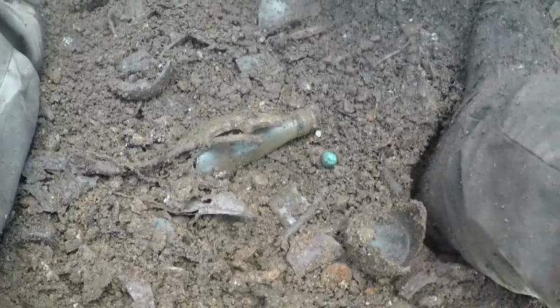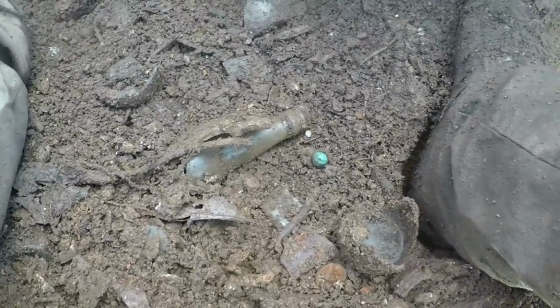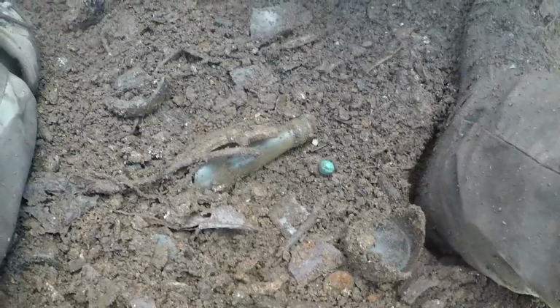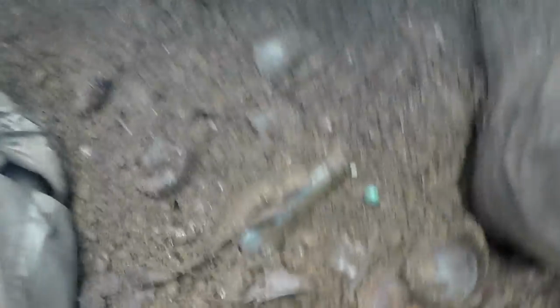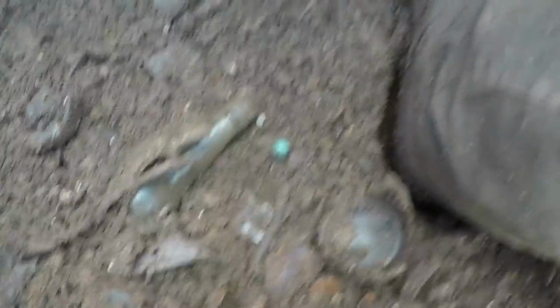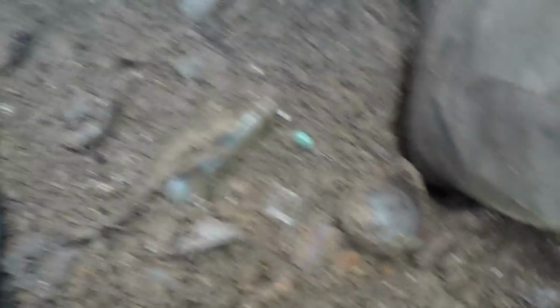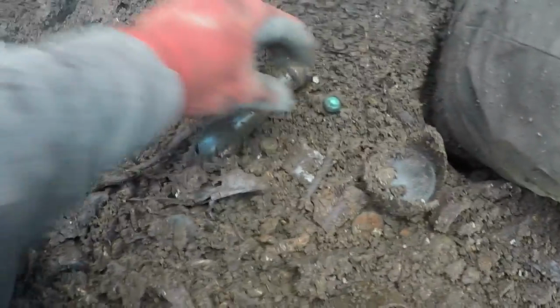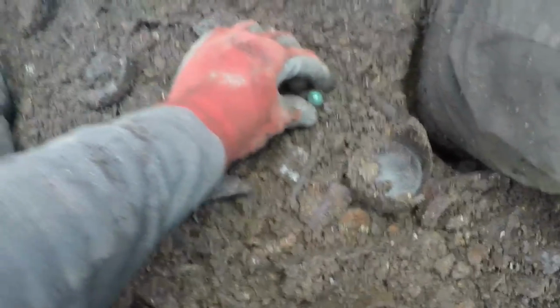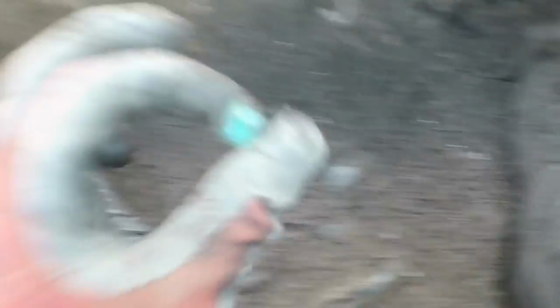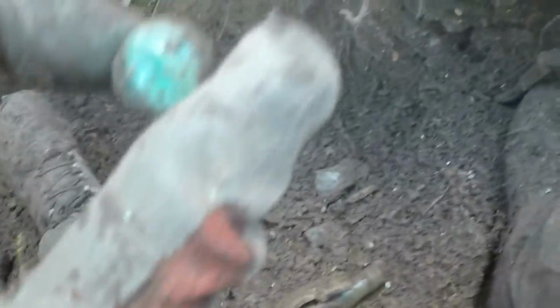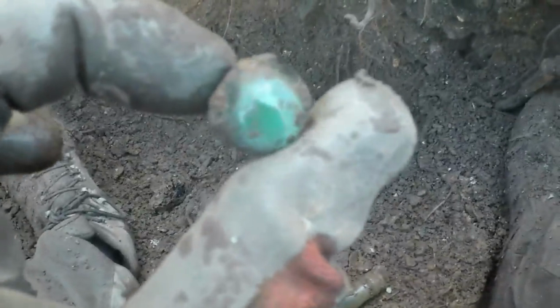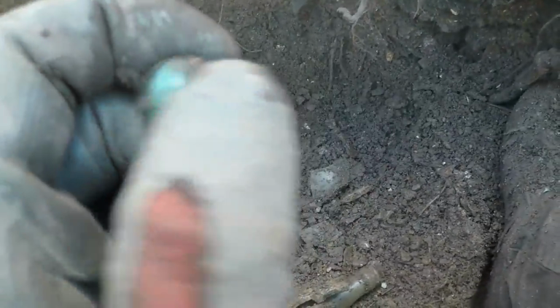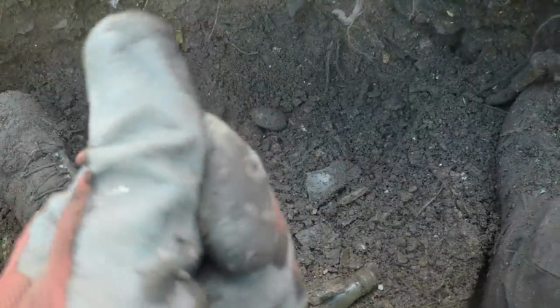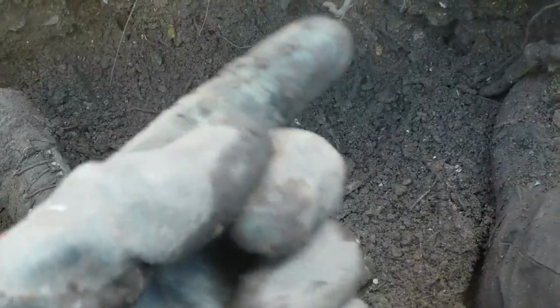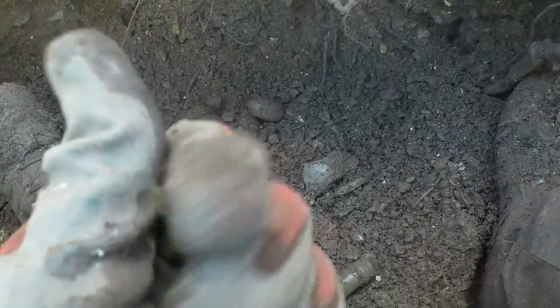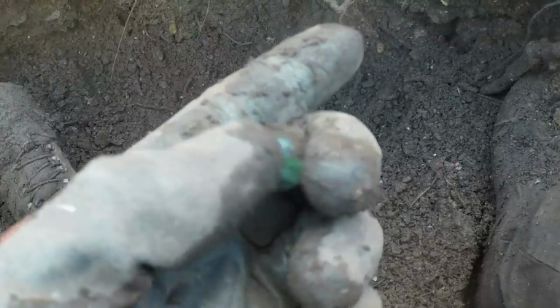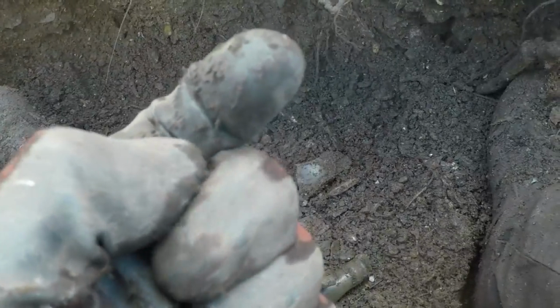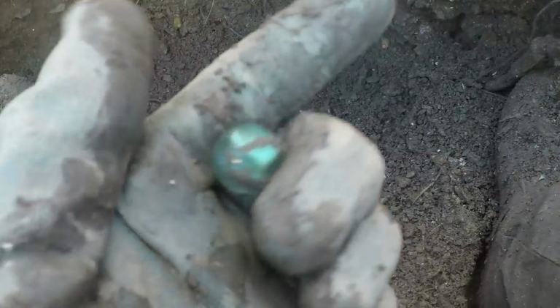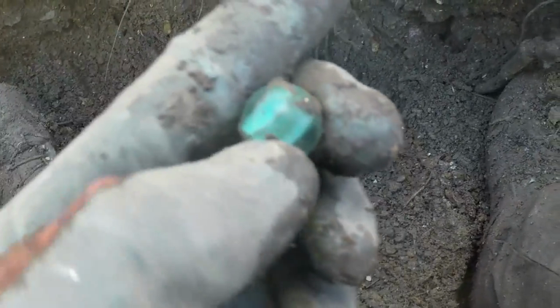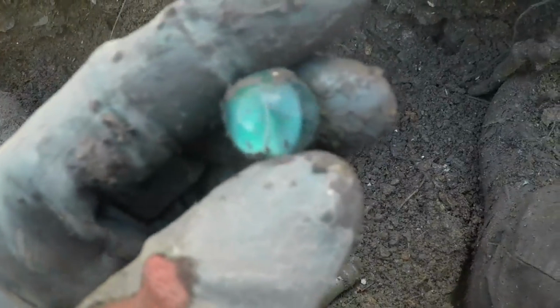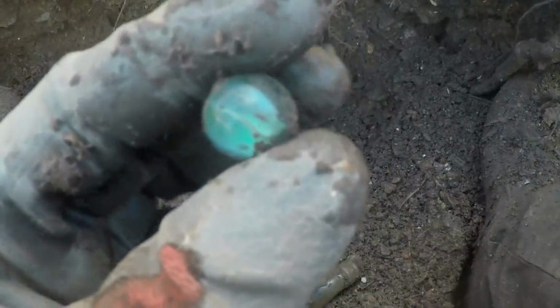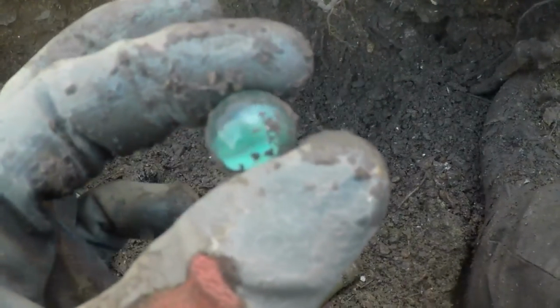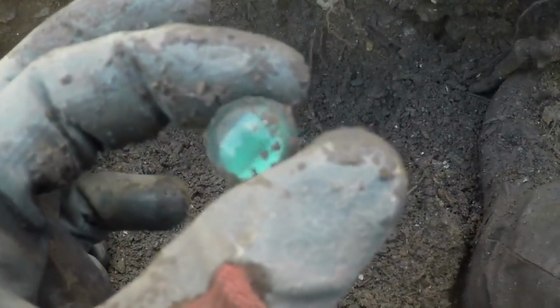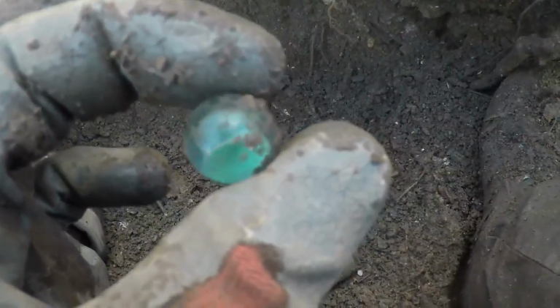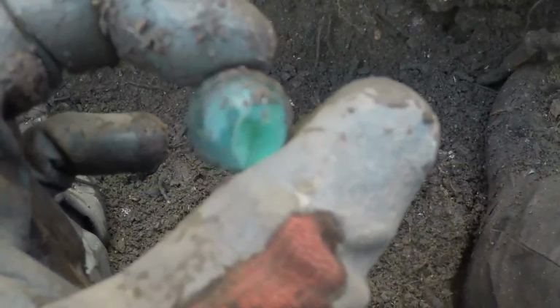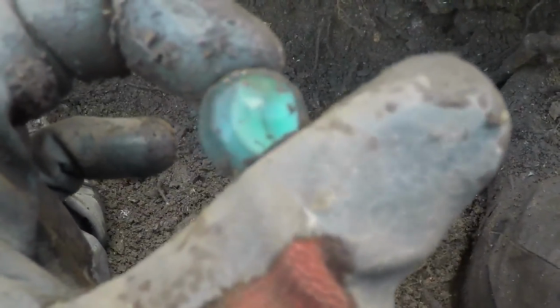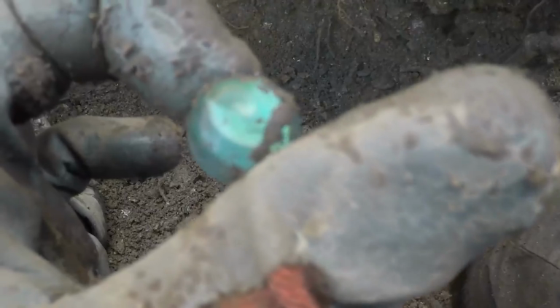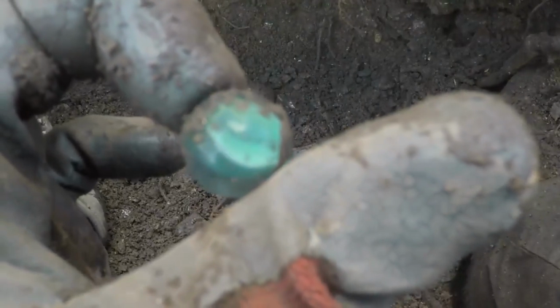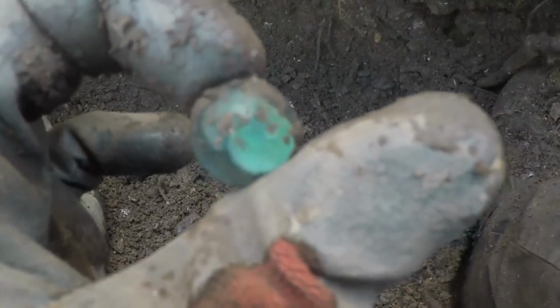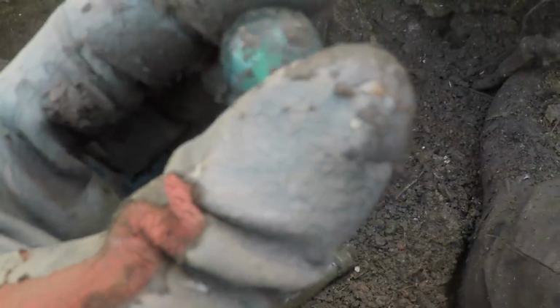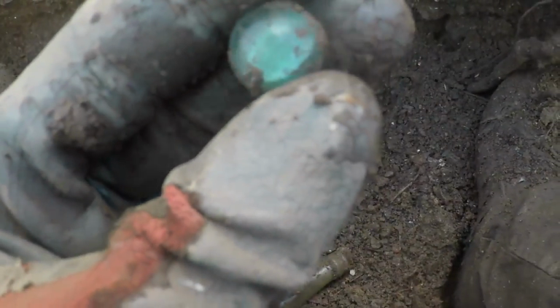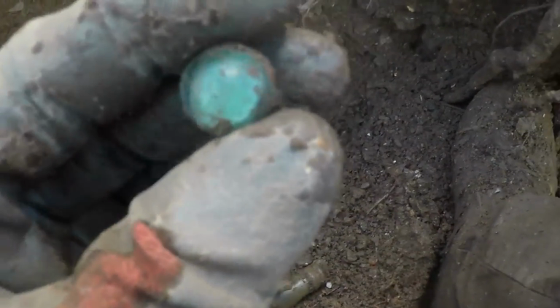I'm still back here digging marbles. There's a nice-looking cat eye here. I'll just clean it off right now — it's just an average marble. Might be two colors of blue, but they're pretty close.